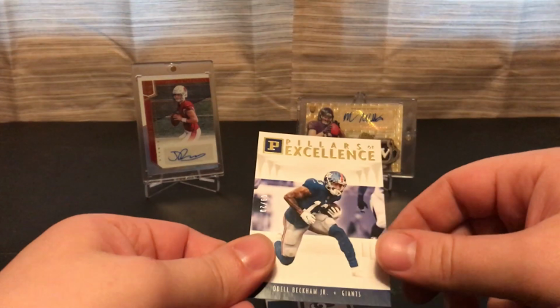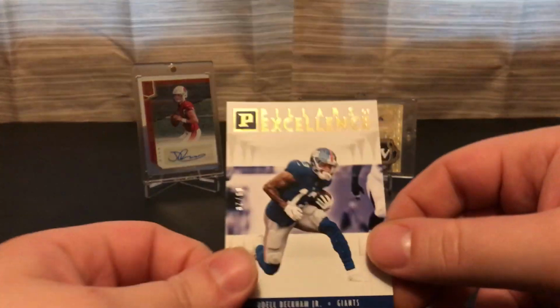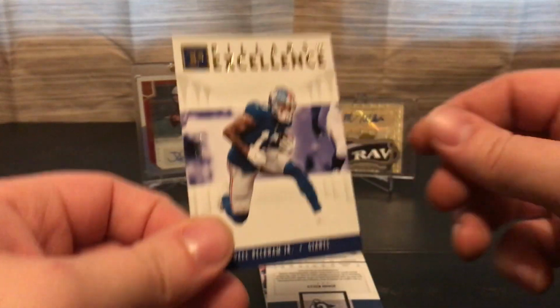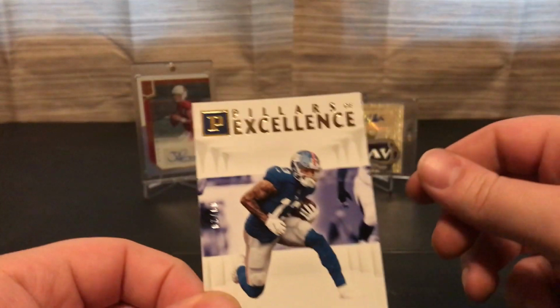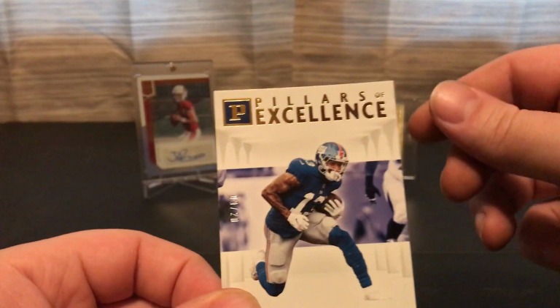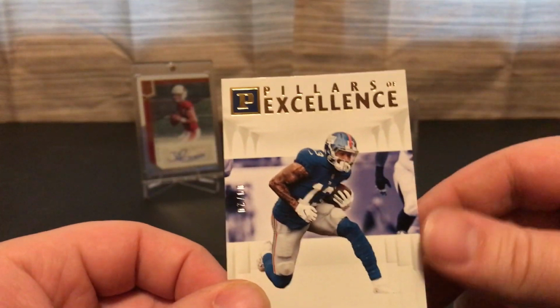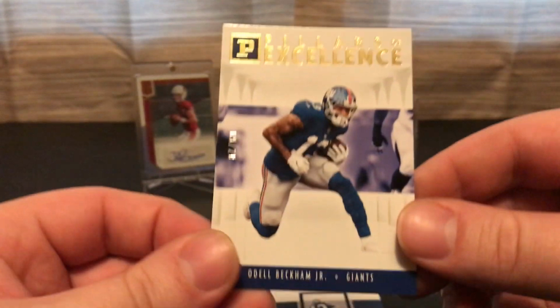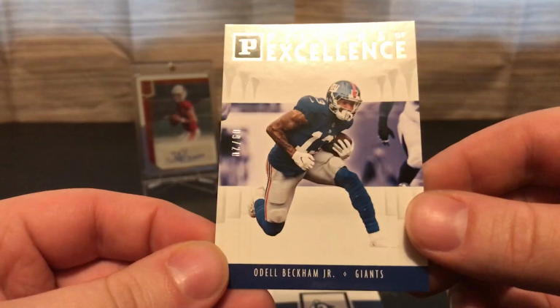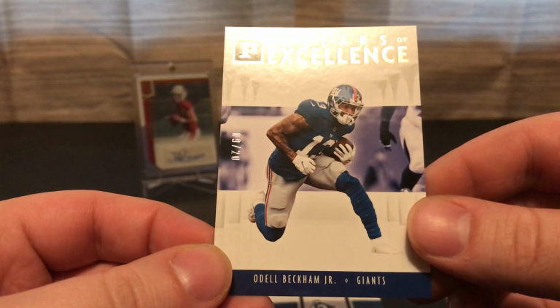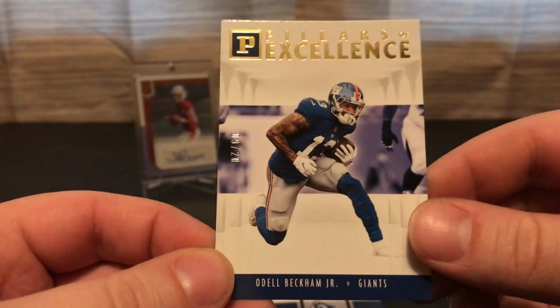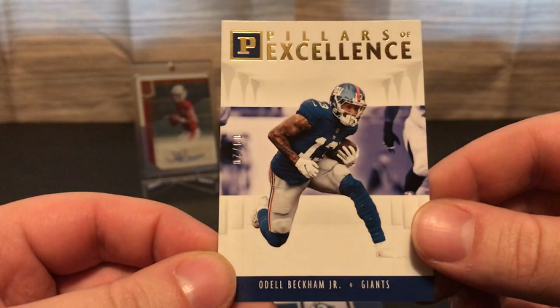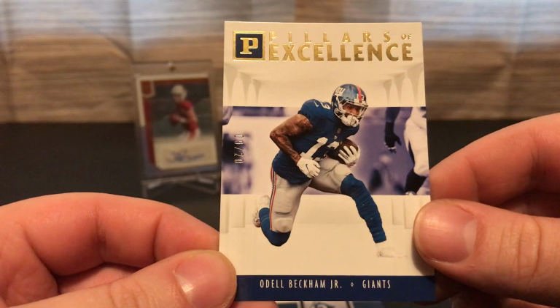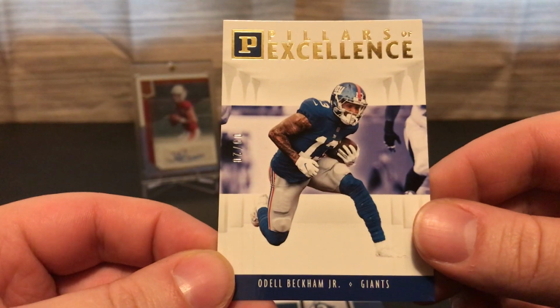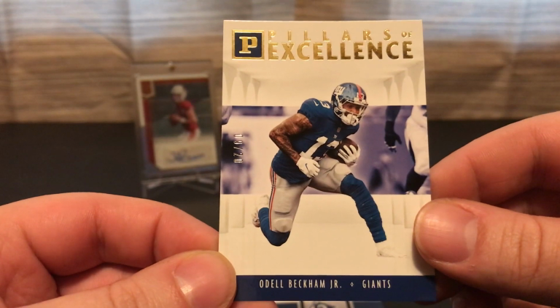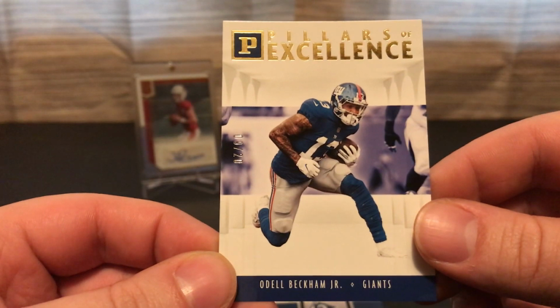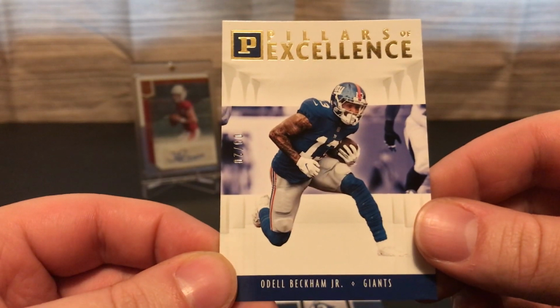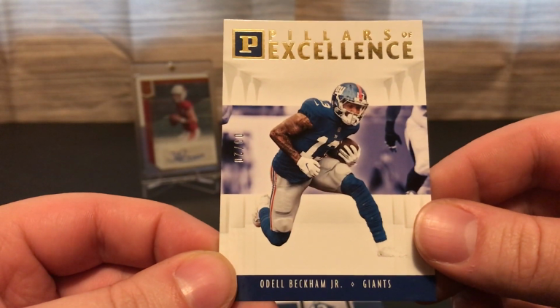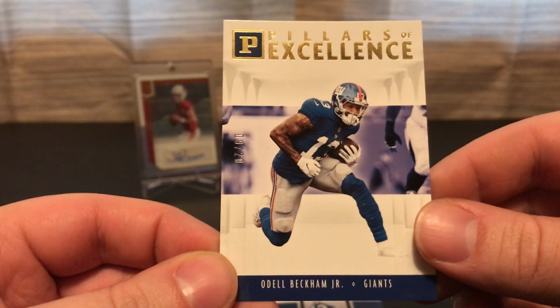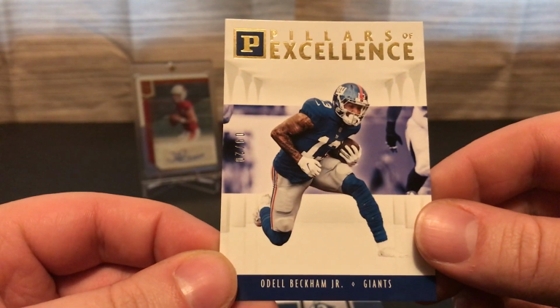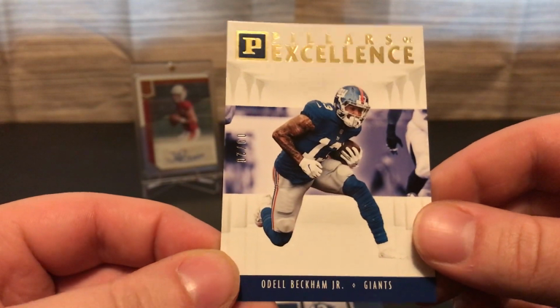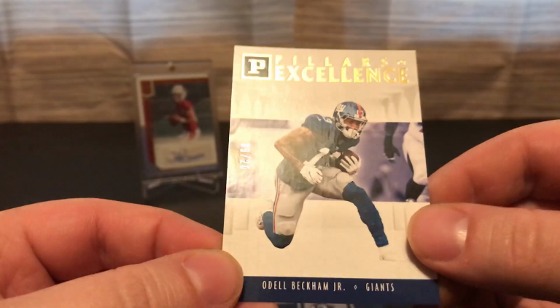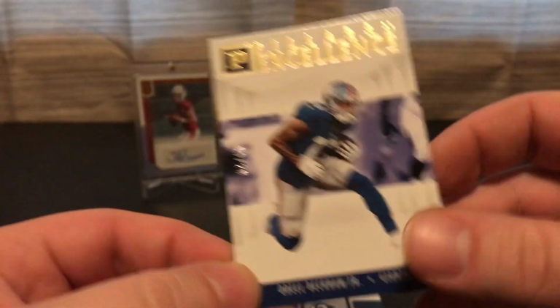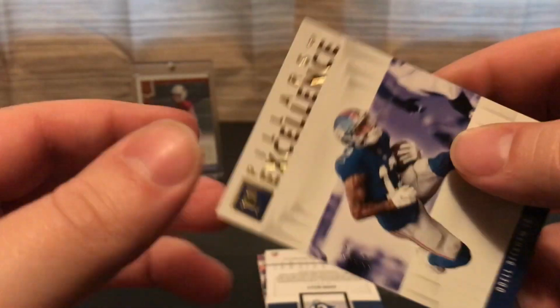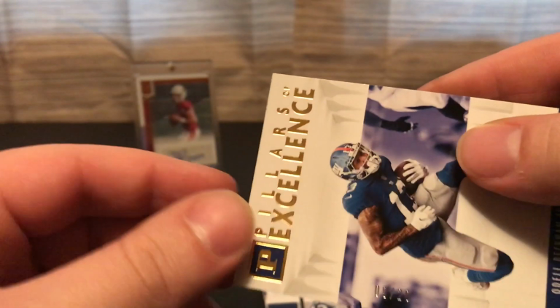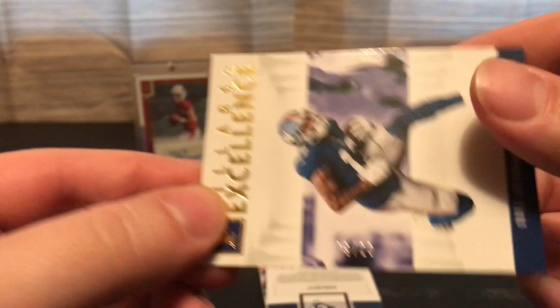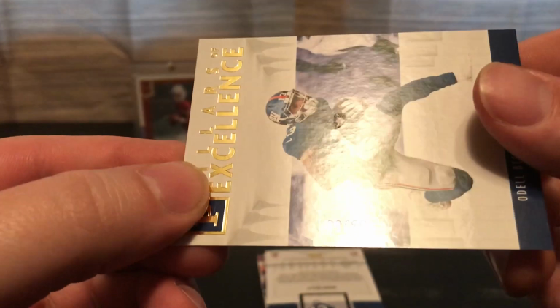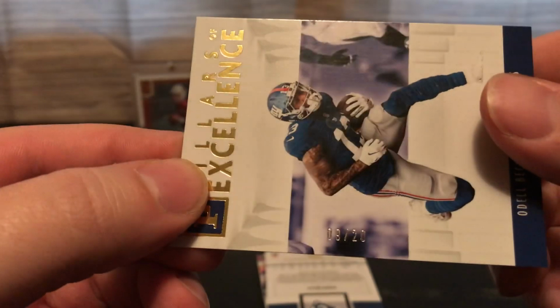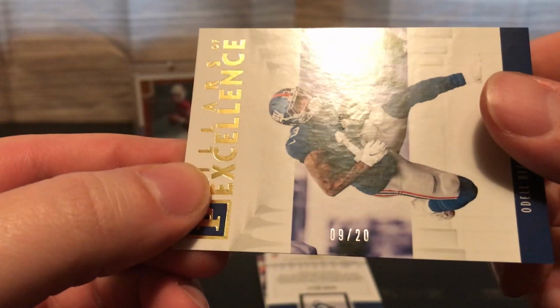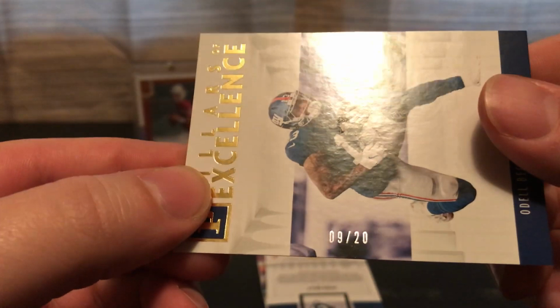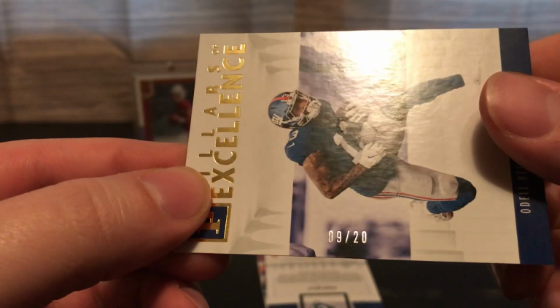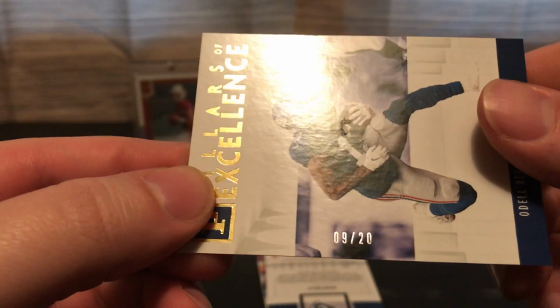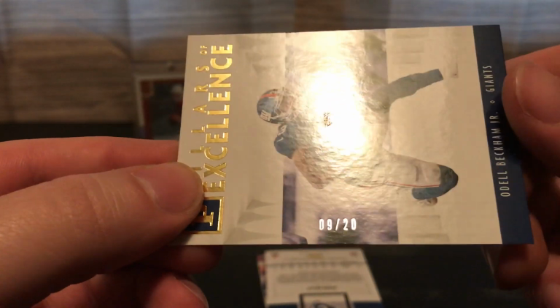I swear to god I always get a short print of this guy — Odell Beckham Jr. — and that's numbered 9 out of 20.